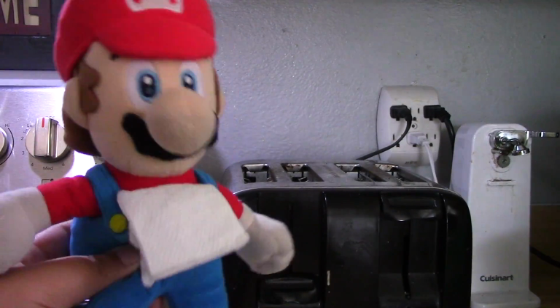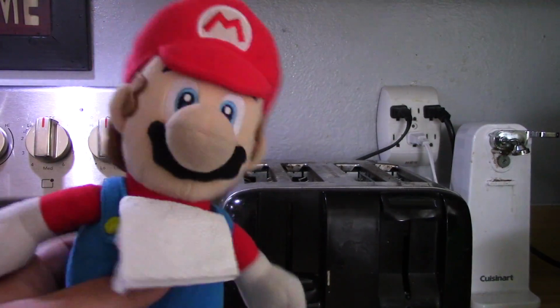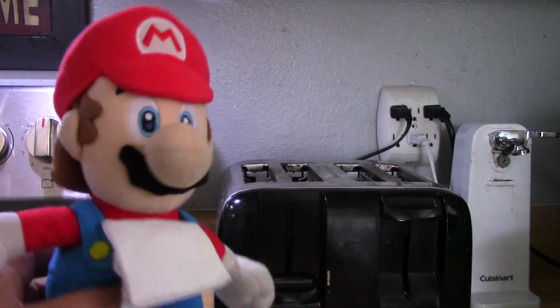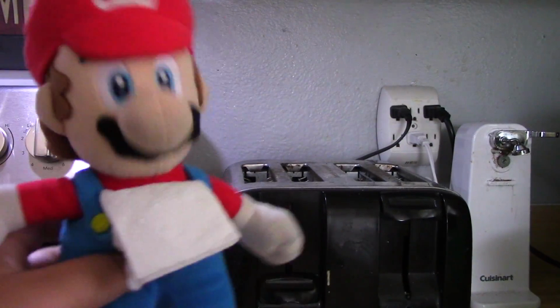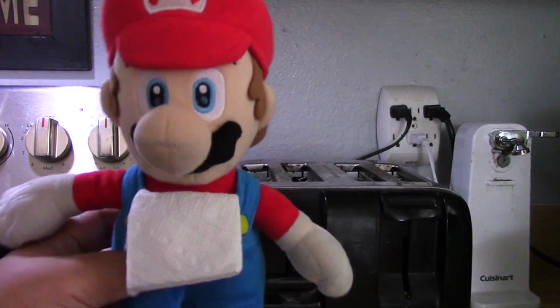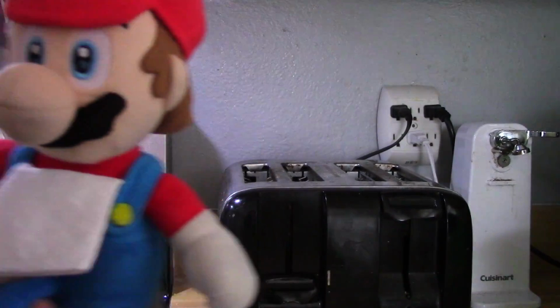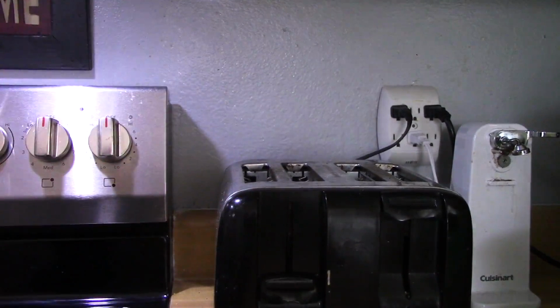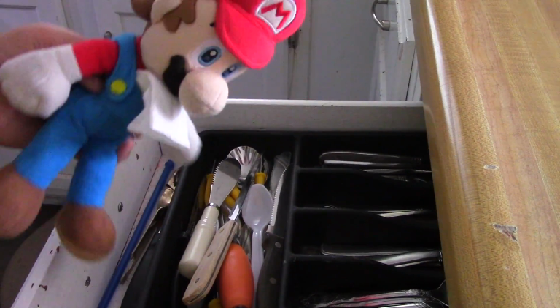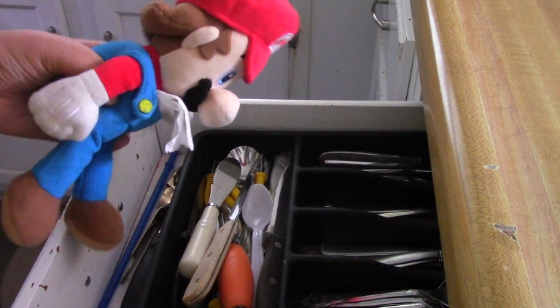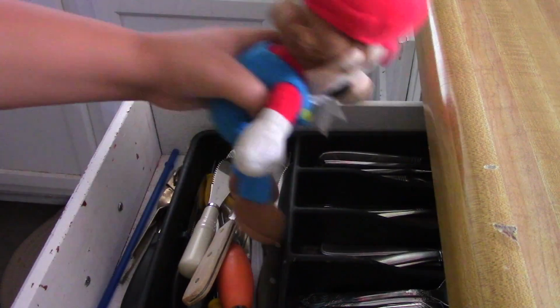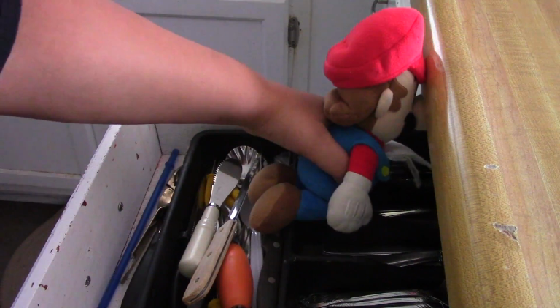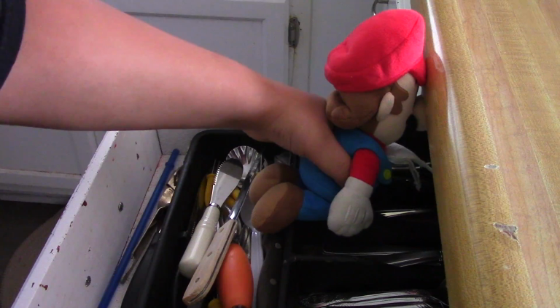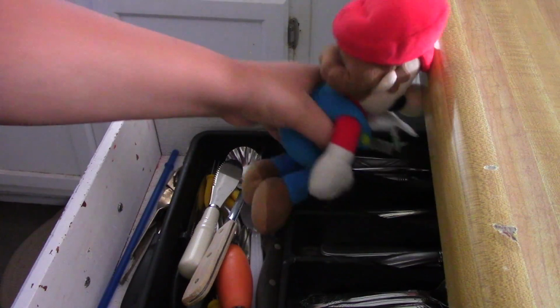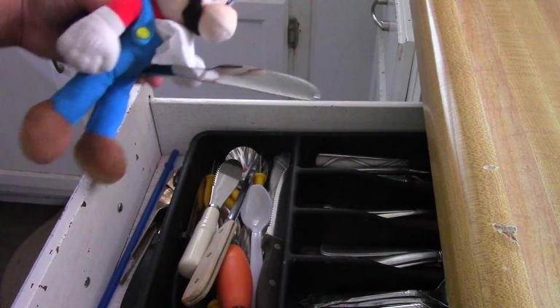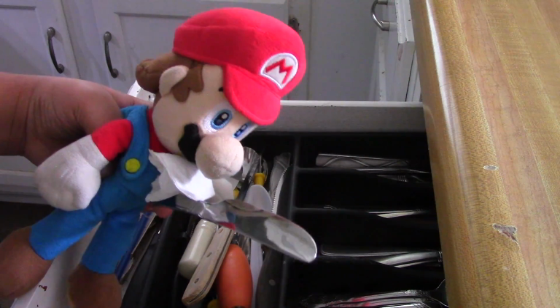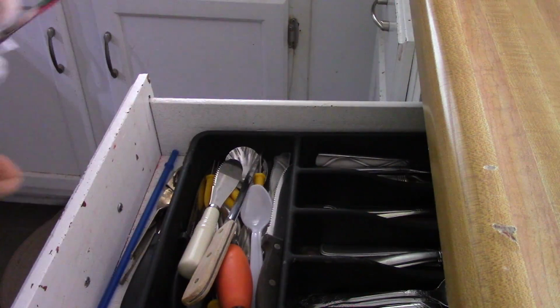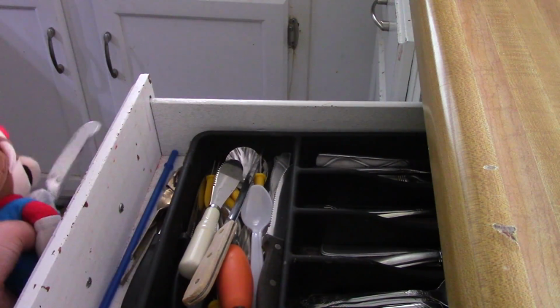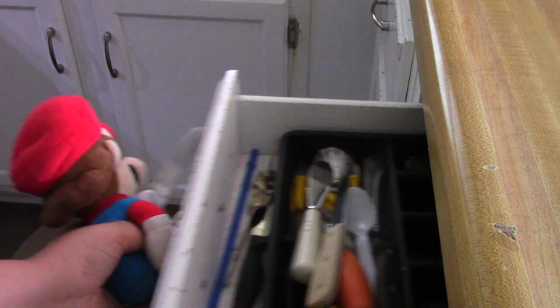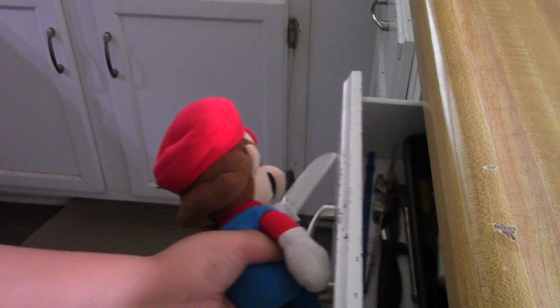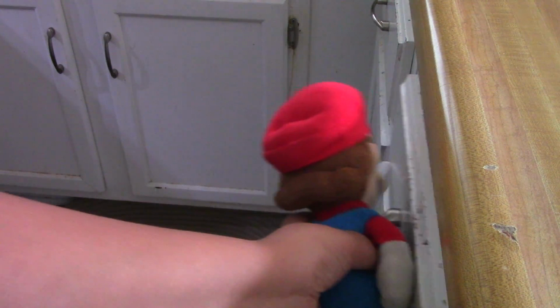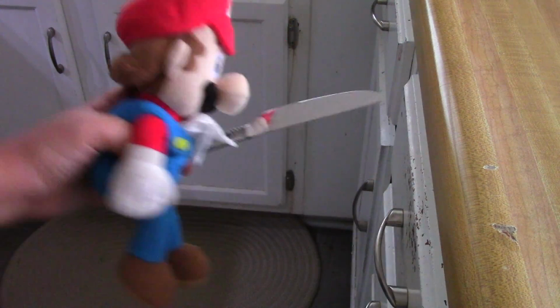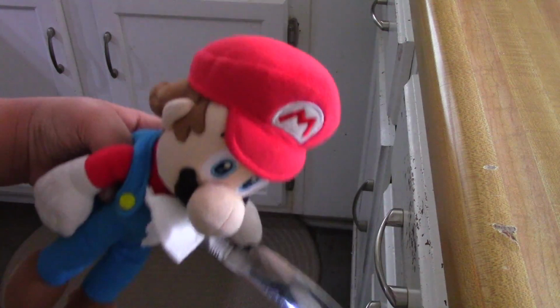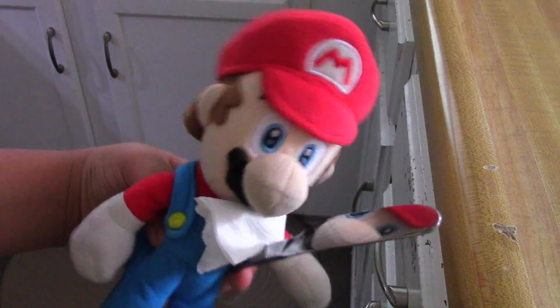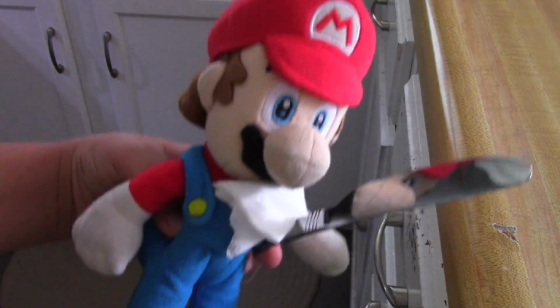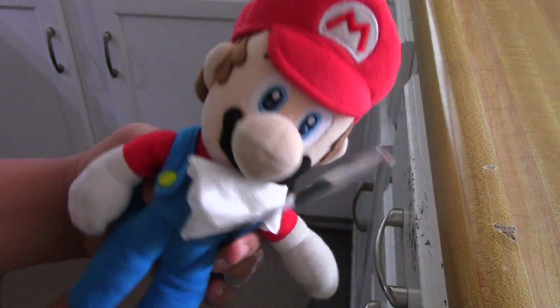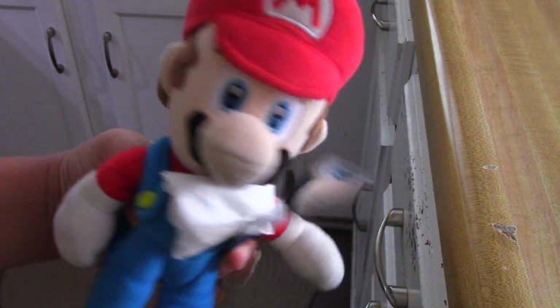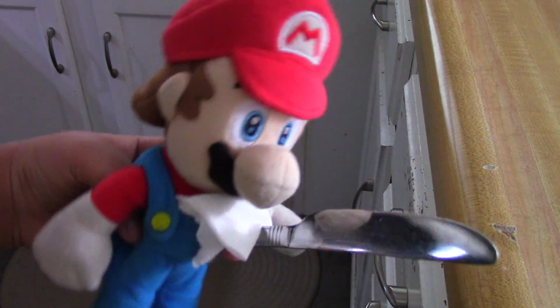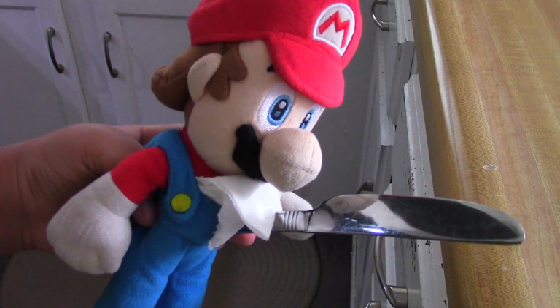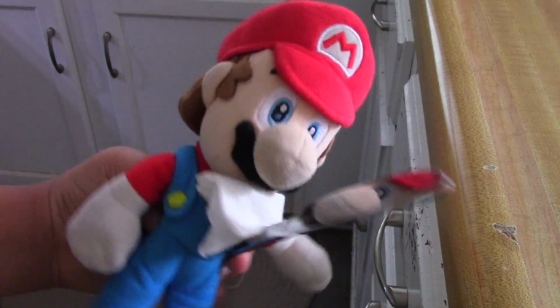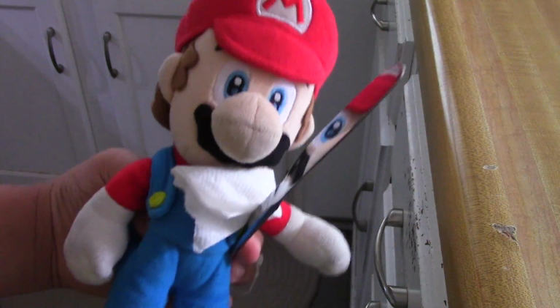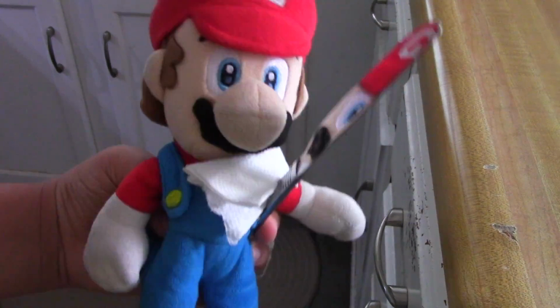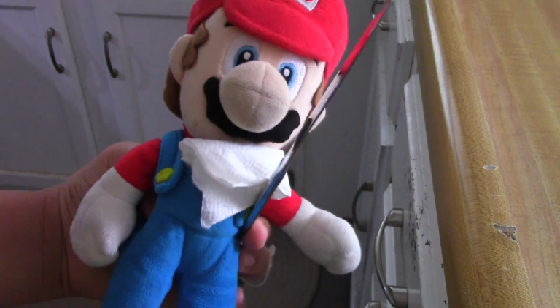Now that we got our bagels cooking, let's get the cream cheese. We're going to get a butter knife so we can spread the cream cheese once the bagels come out of the toaster.